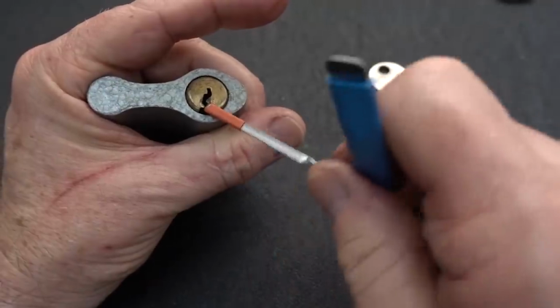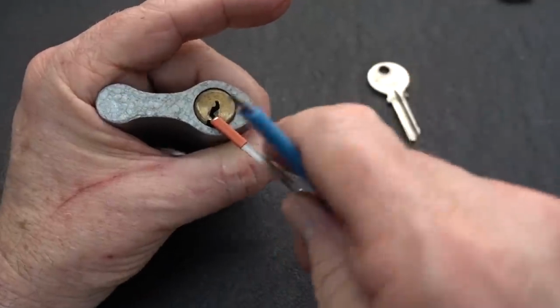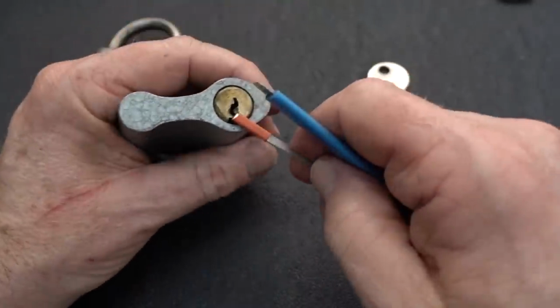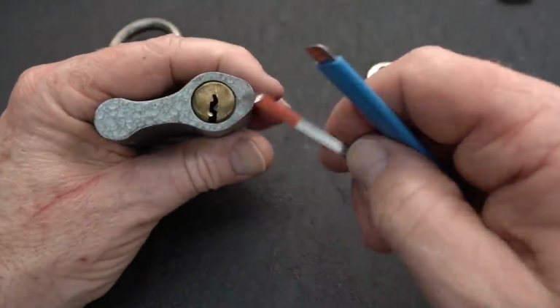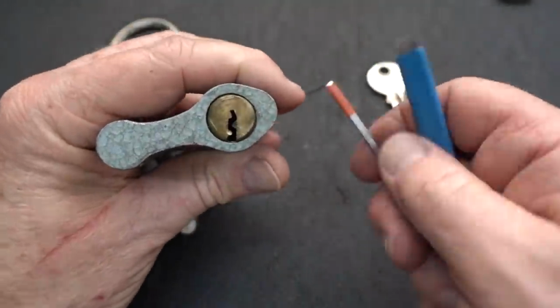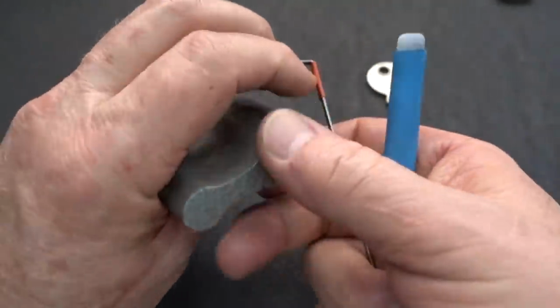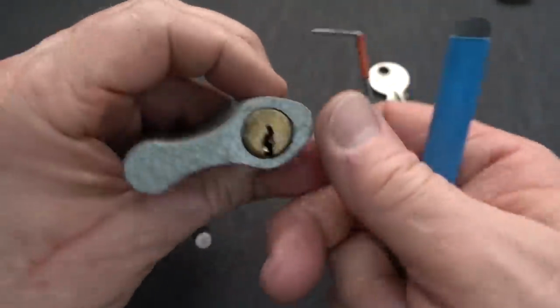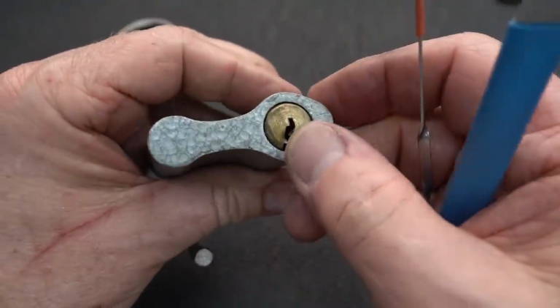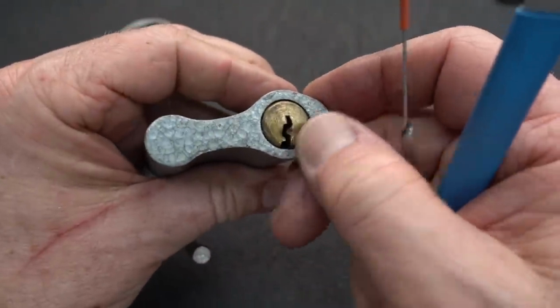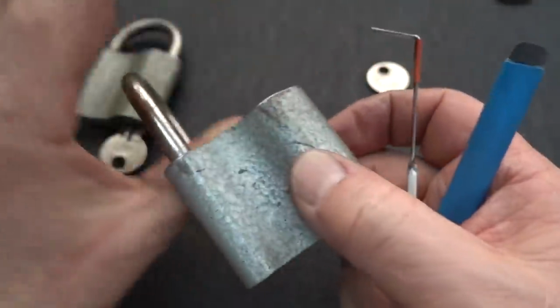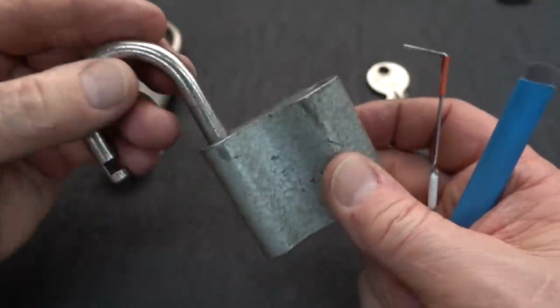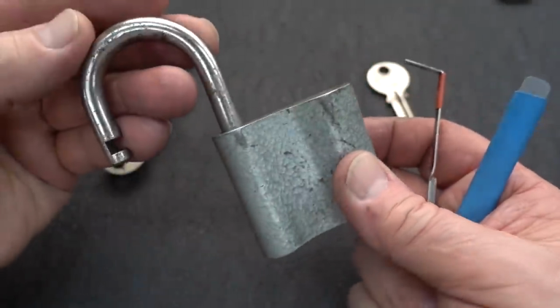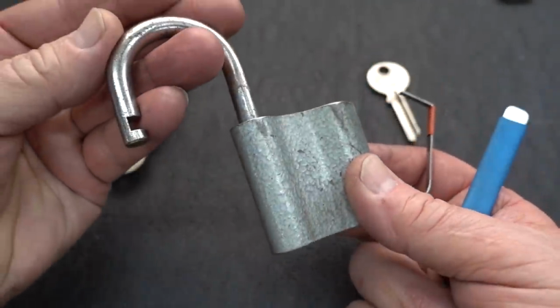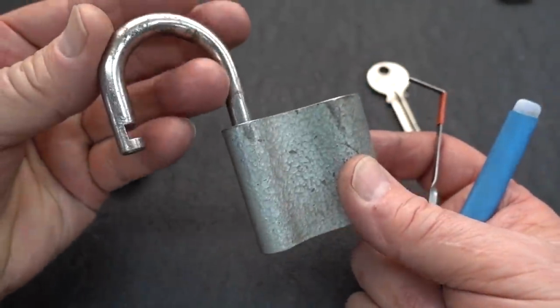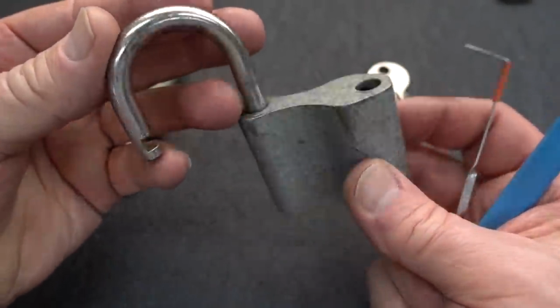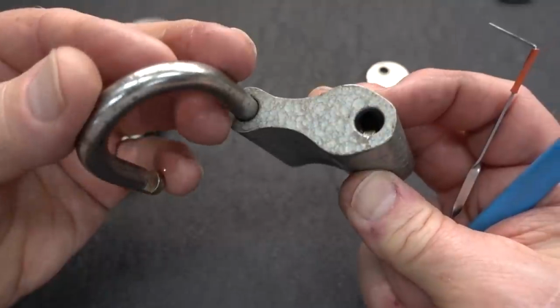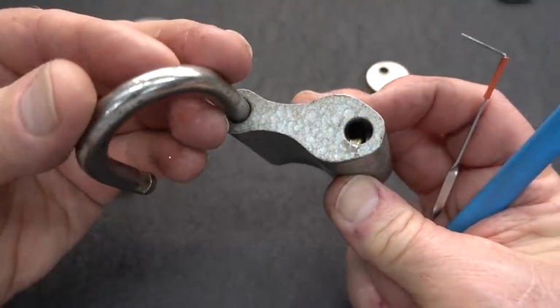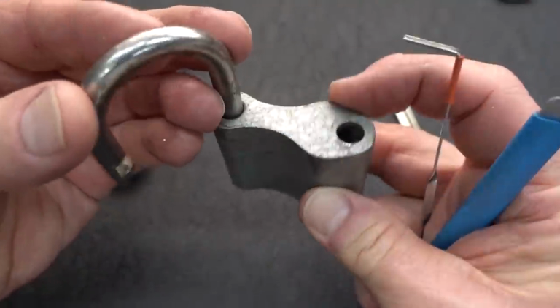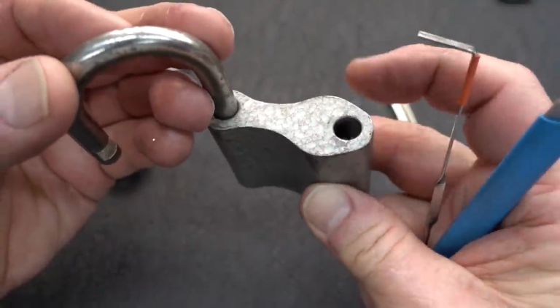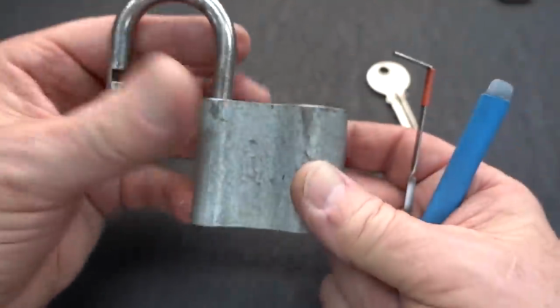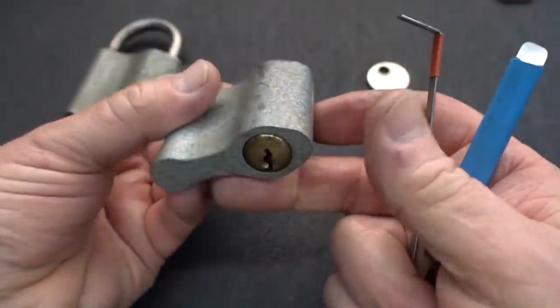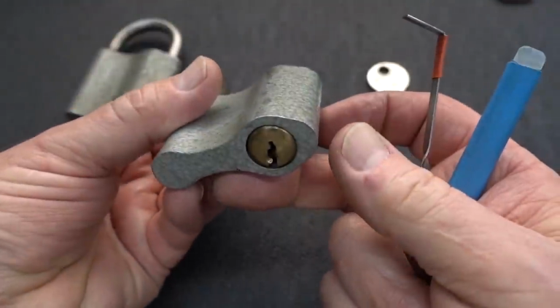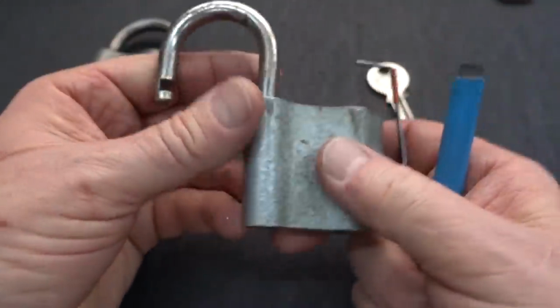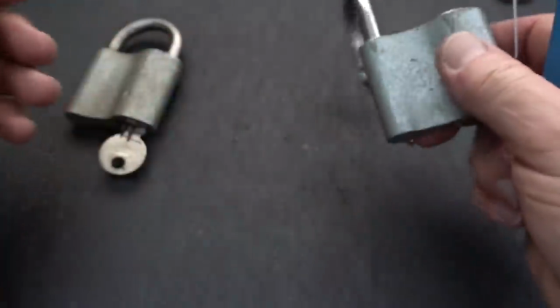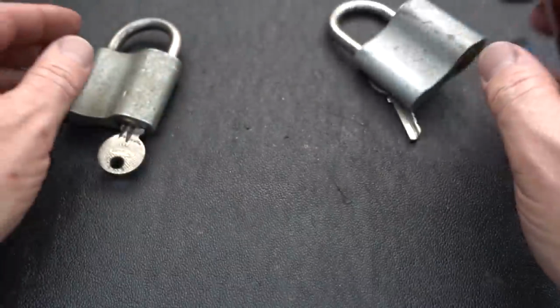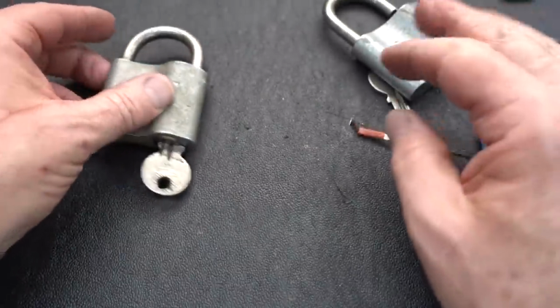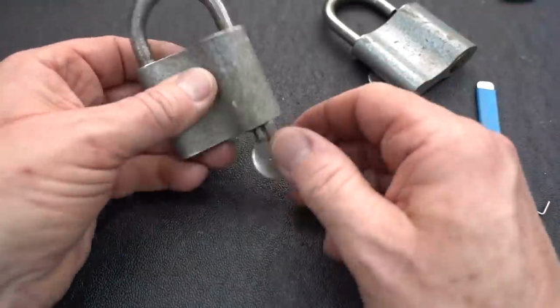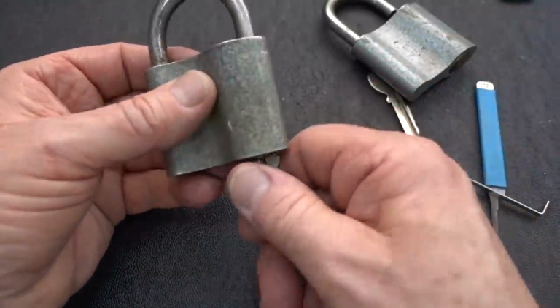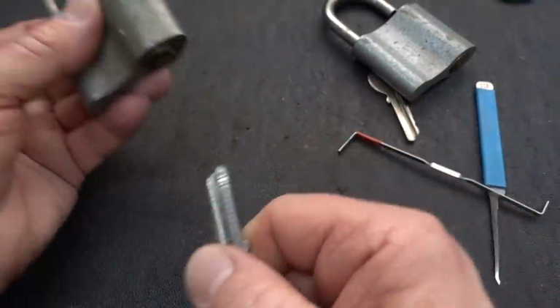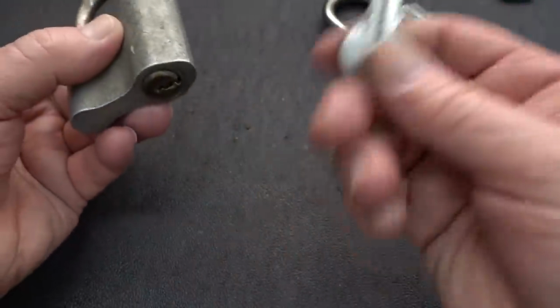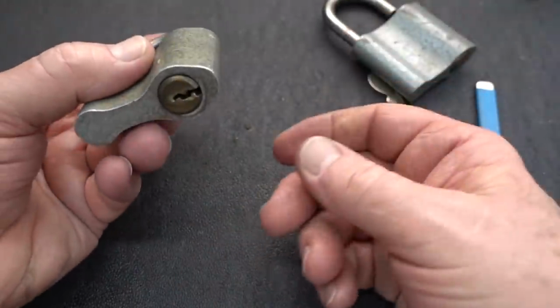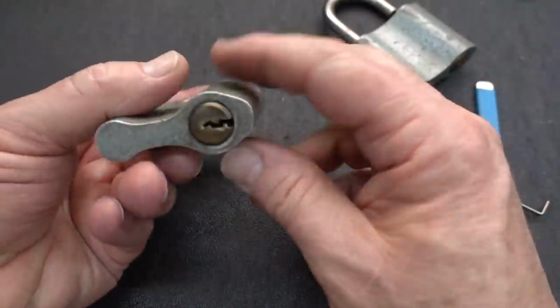Wow, this is stiff. I think I had it picked earlier, but it was so stiff it didn't want to turn. Nice solid locking mechanism, but not such a great core. Let's try something a little different on this guy.